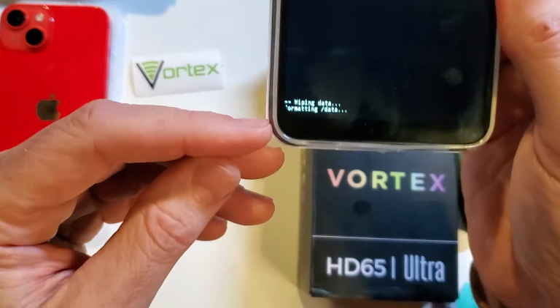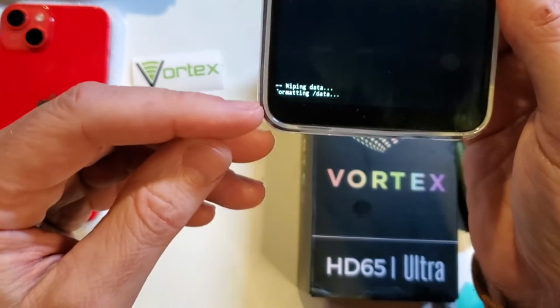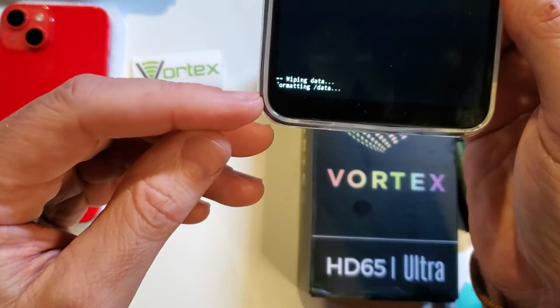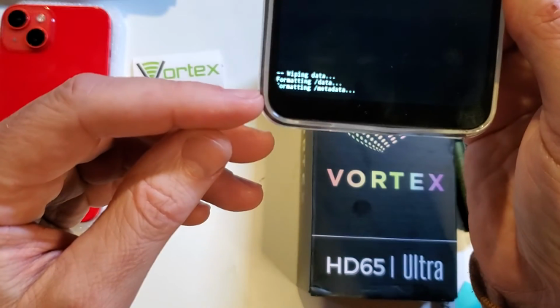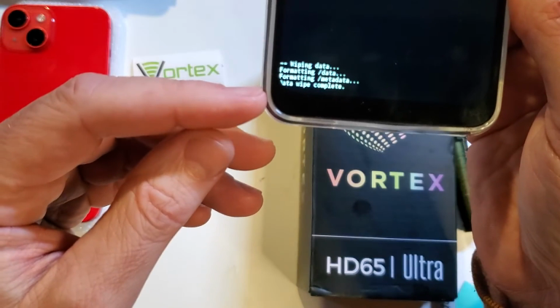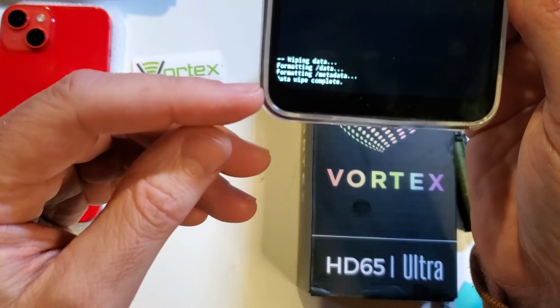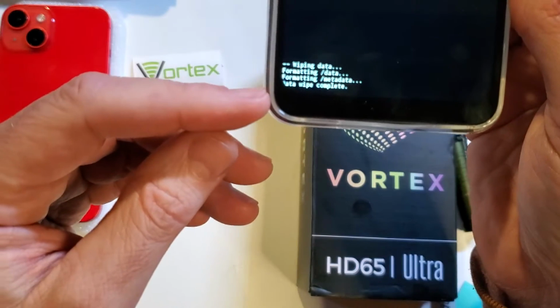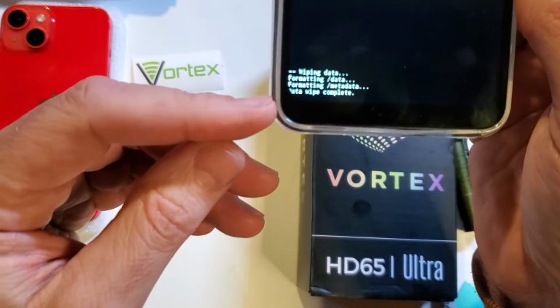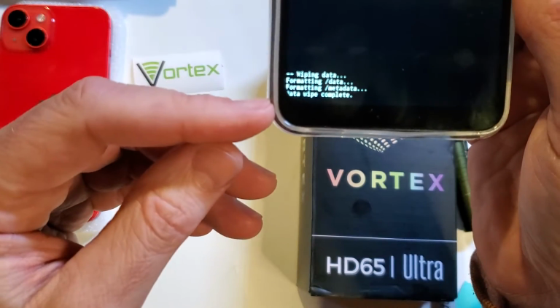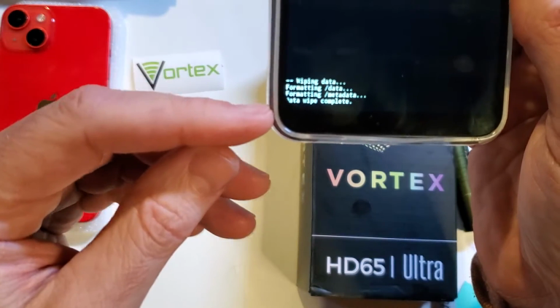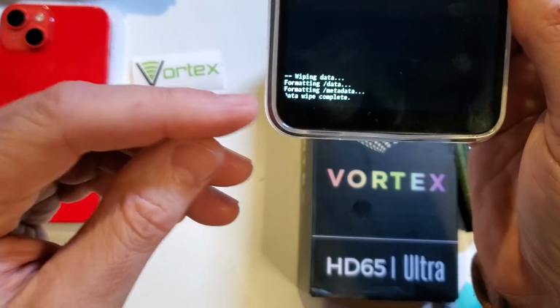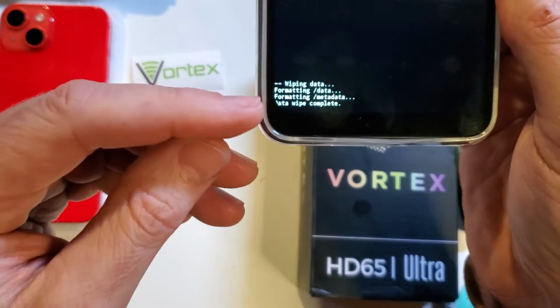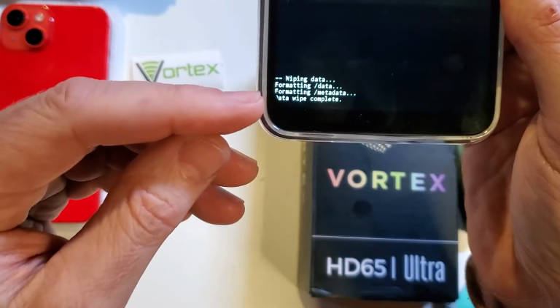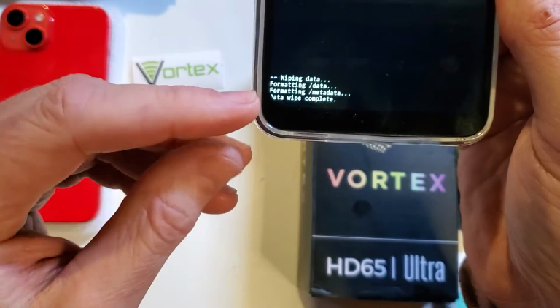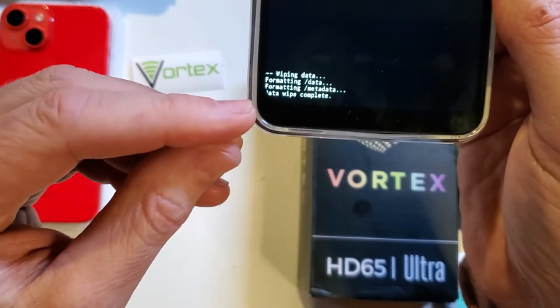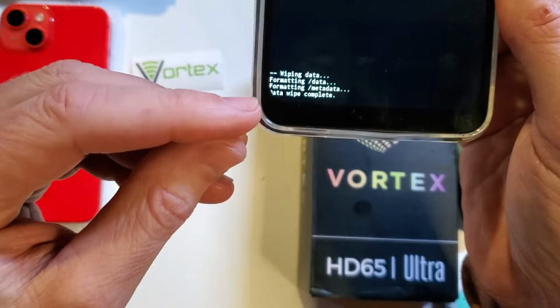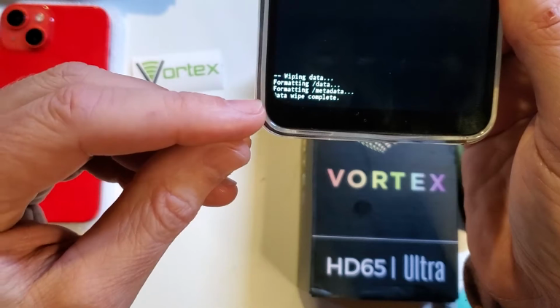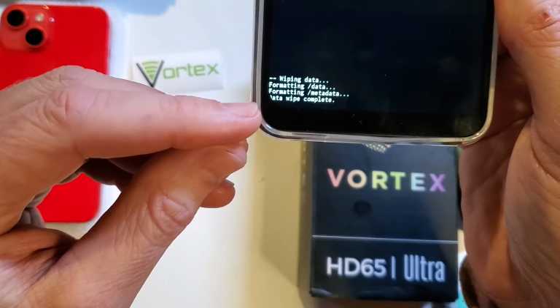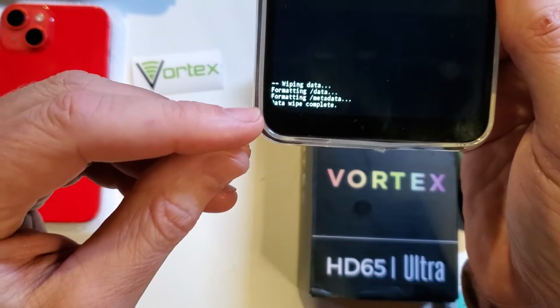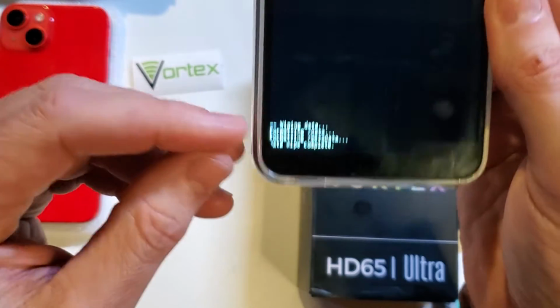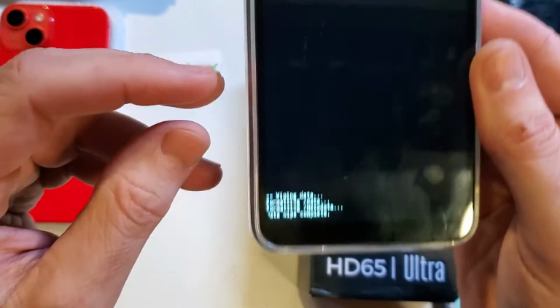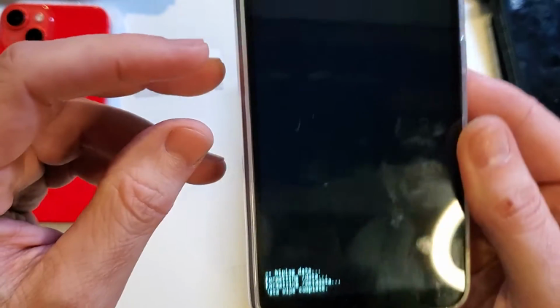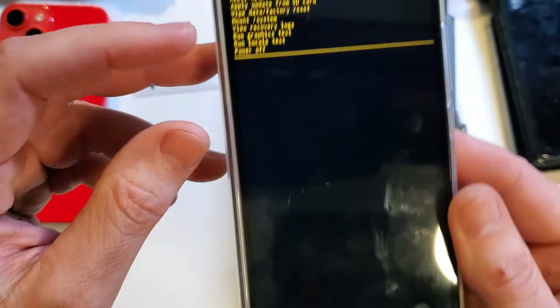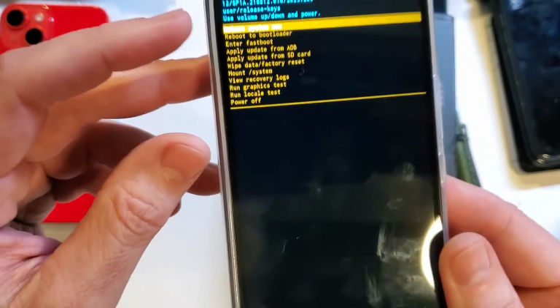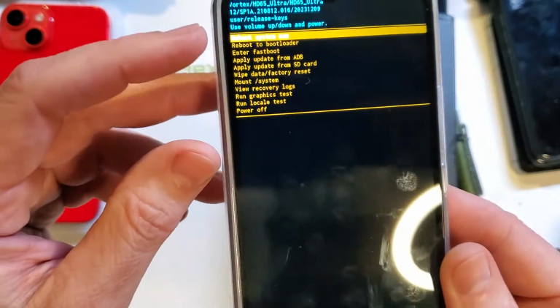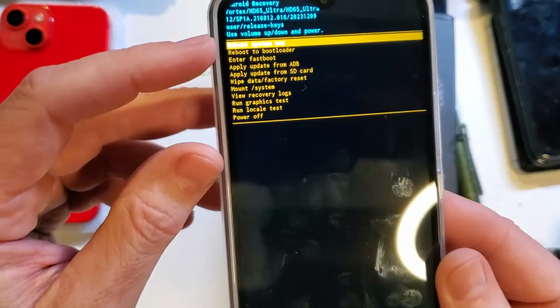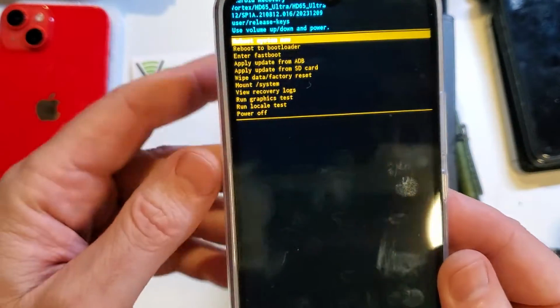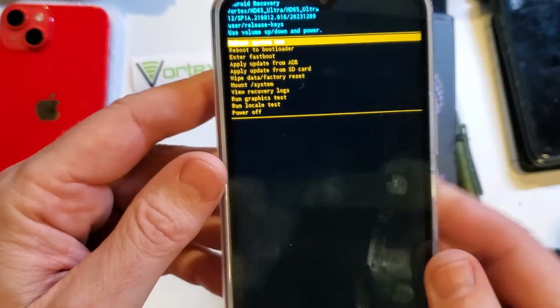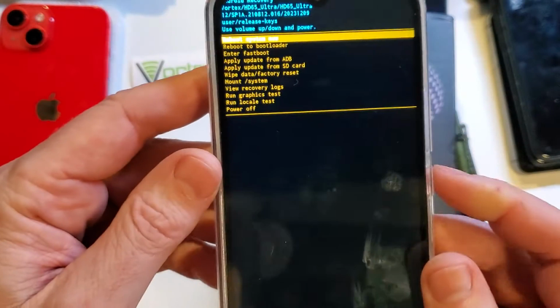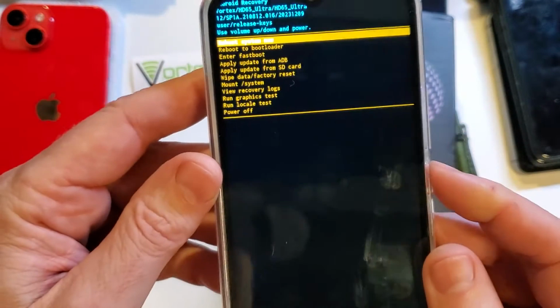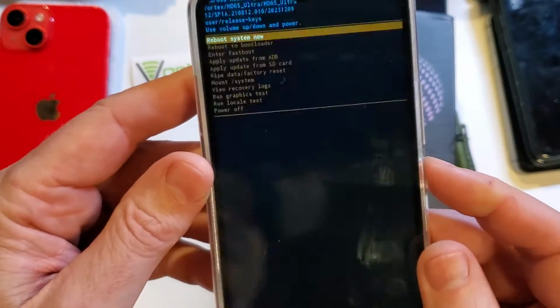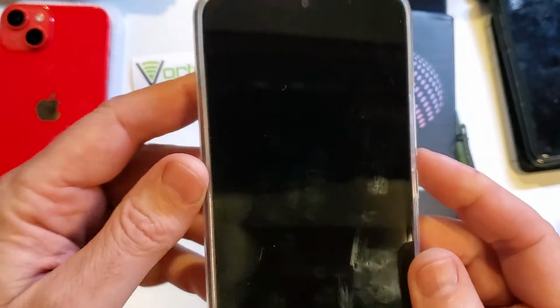From anywhere from a few seconds to a minute or two, you'll get confirmation that the data wipe is complete, and now it is safe to reboot the system.